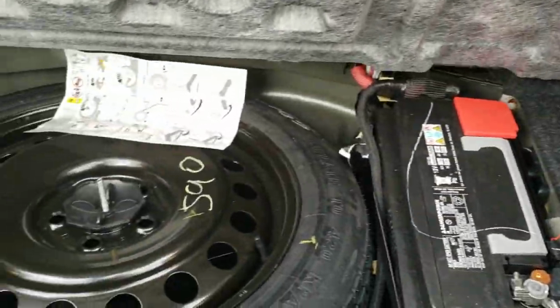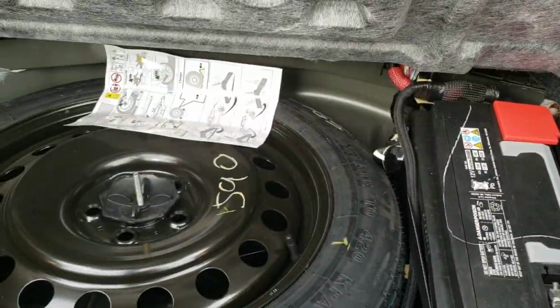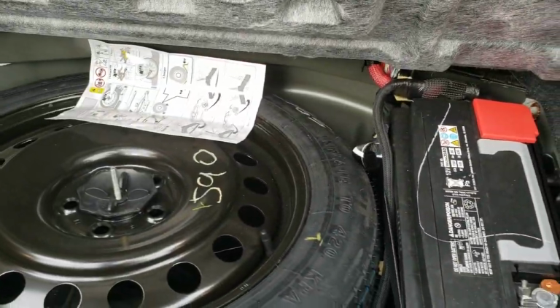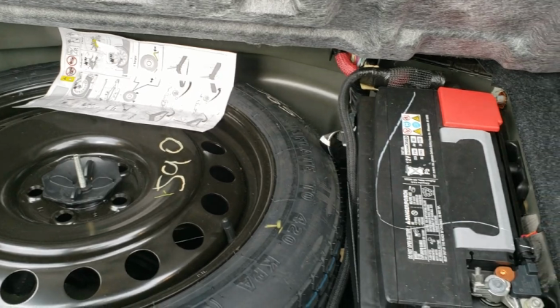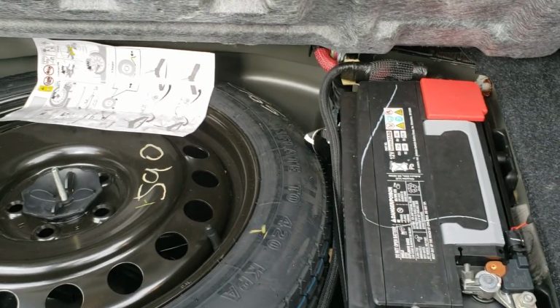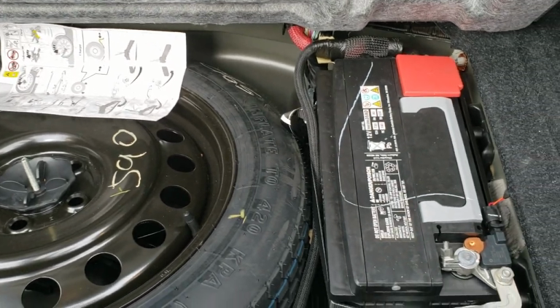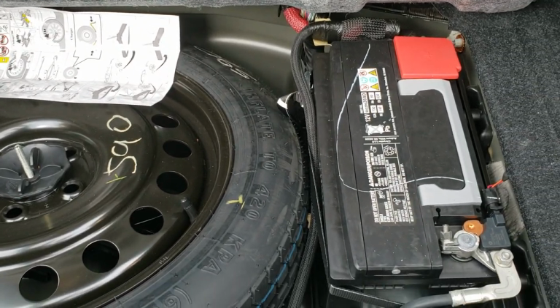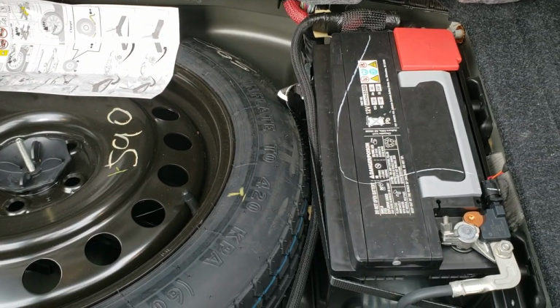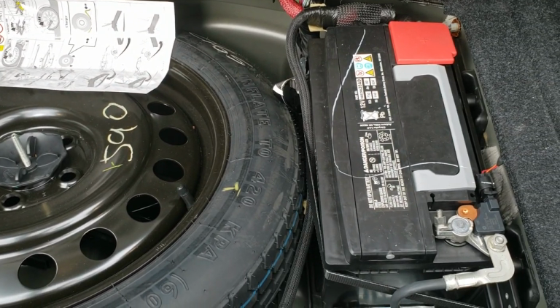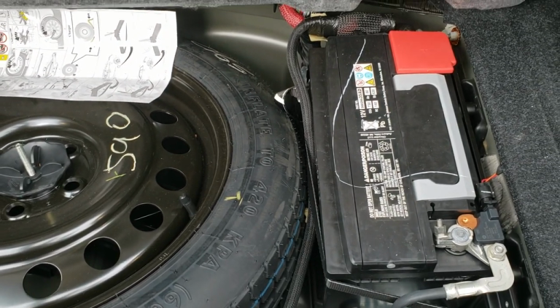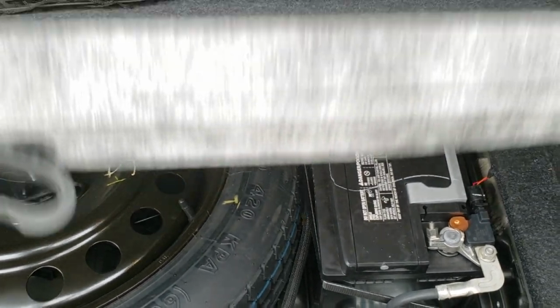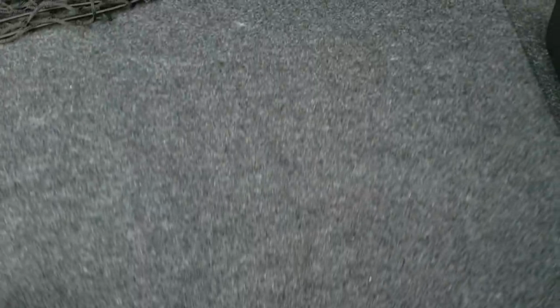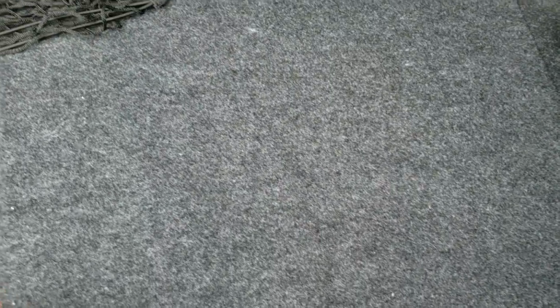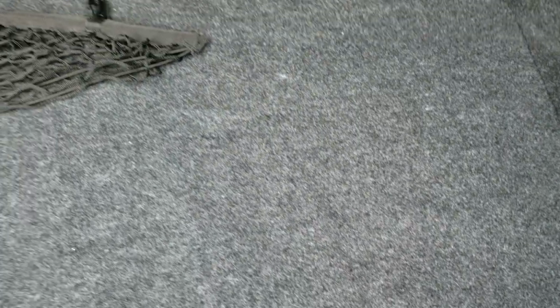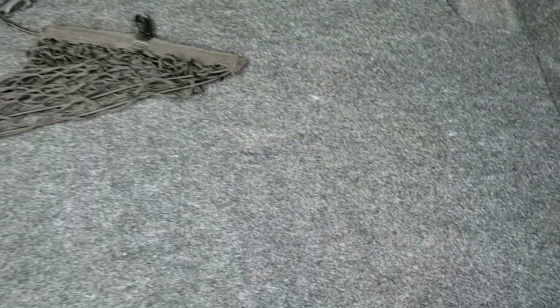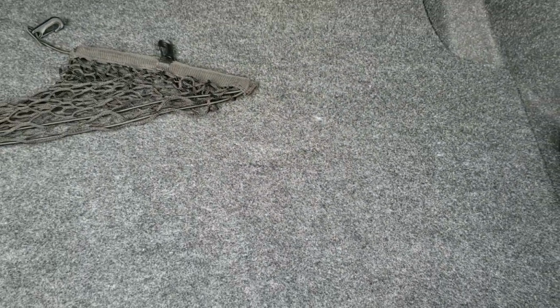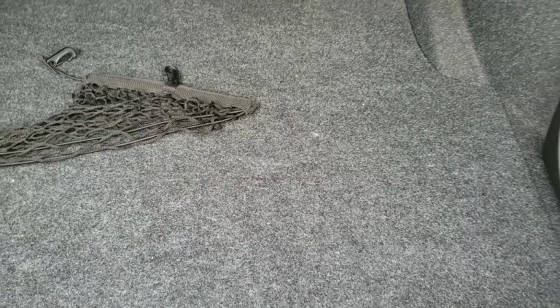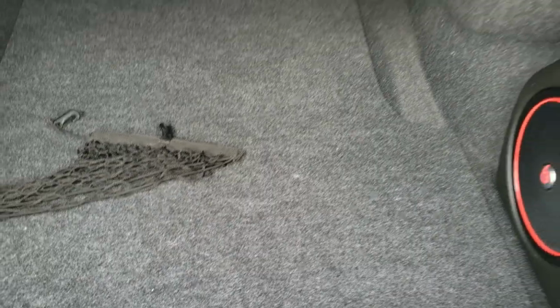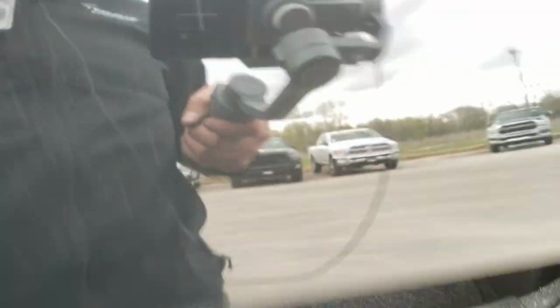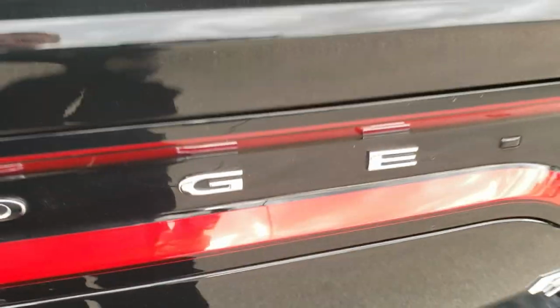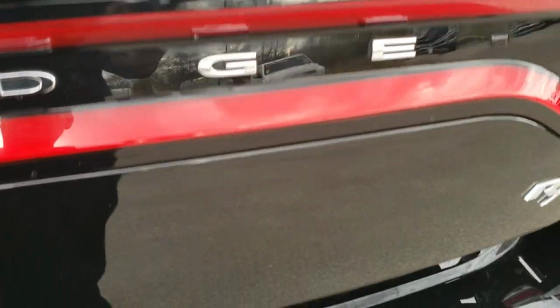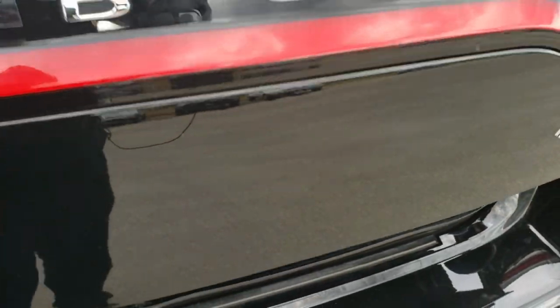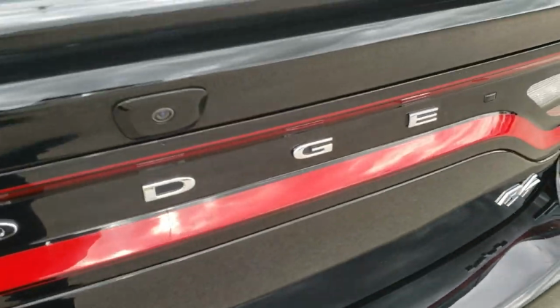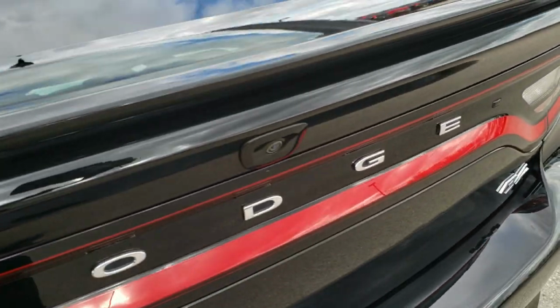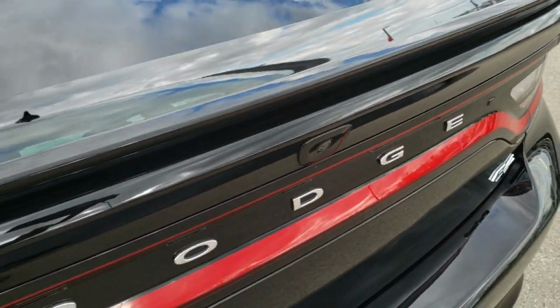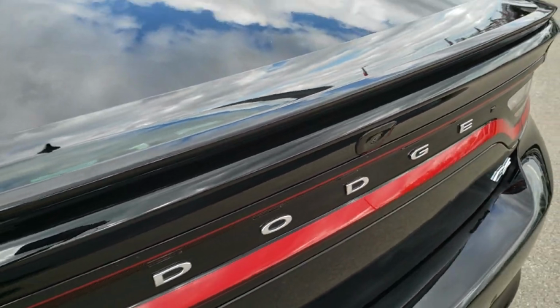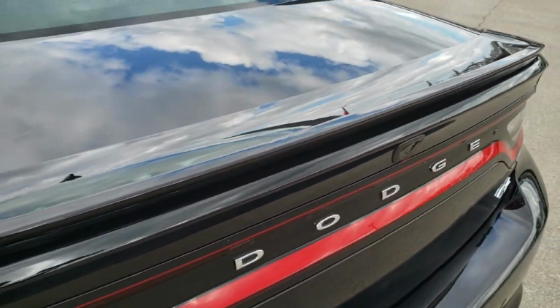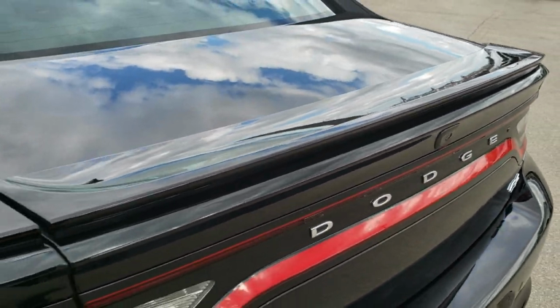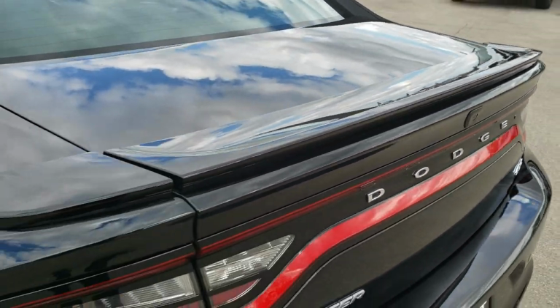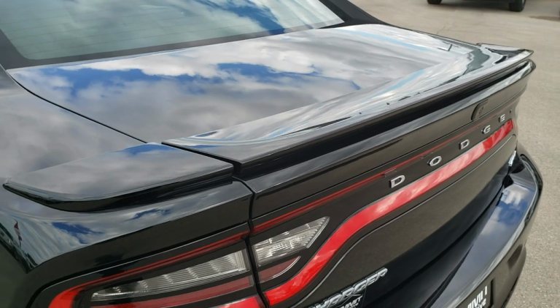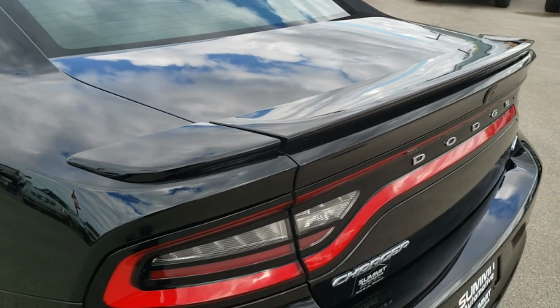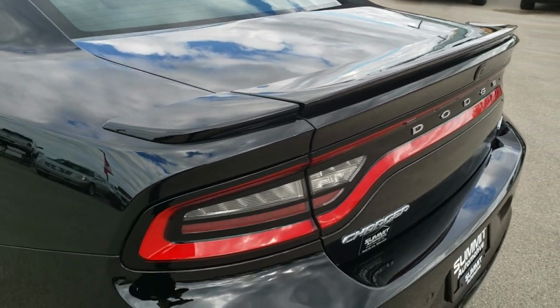It does have the spare tire, and the battery is placed back here as well. Trunk lid shuts nice and solidly.